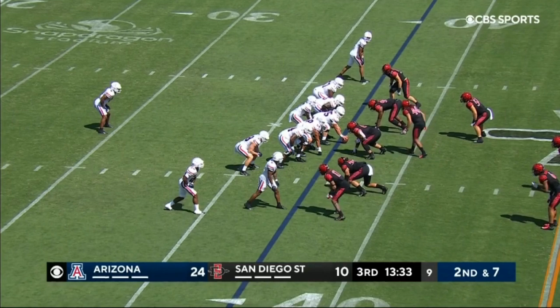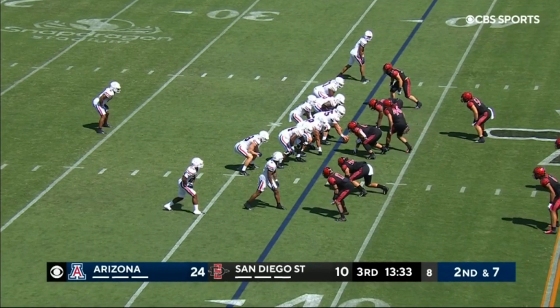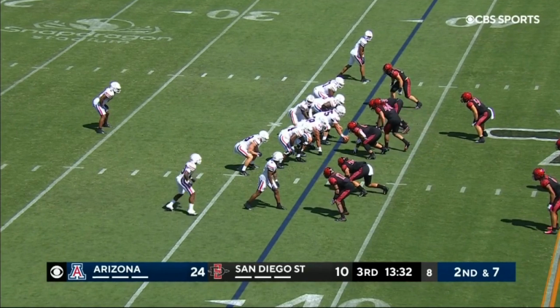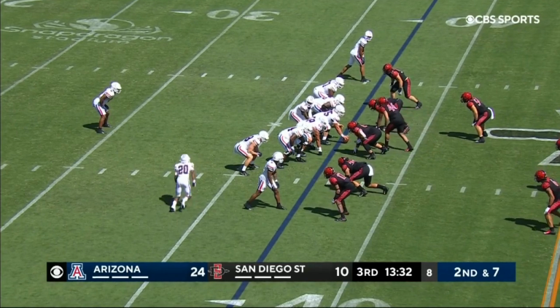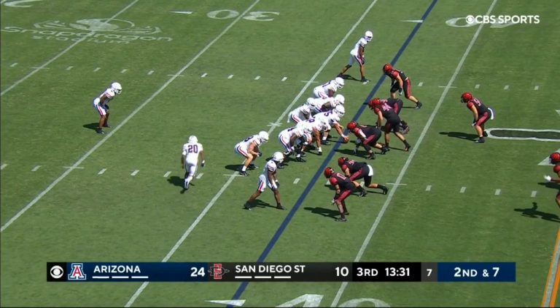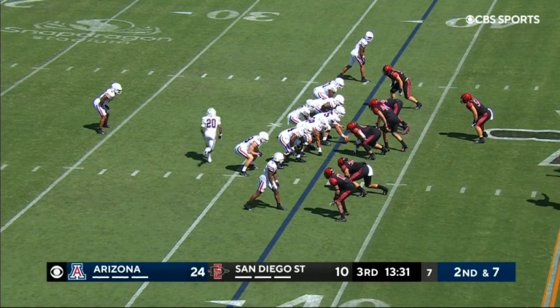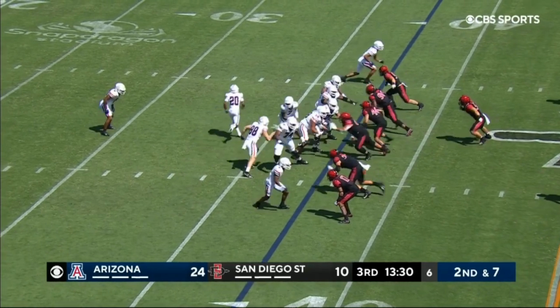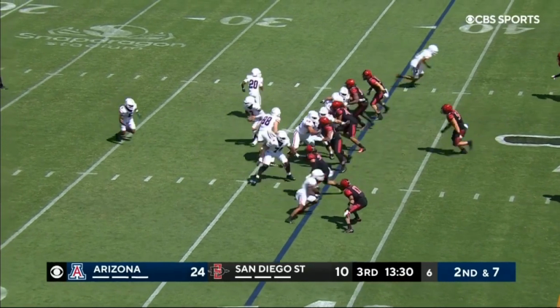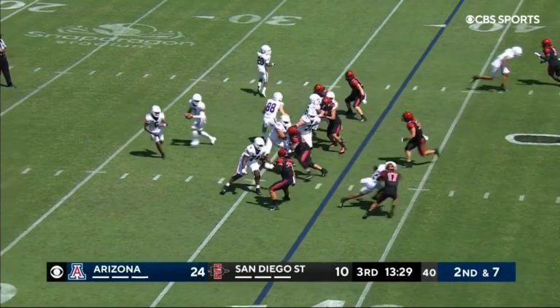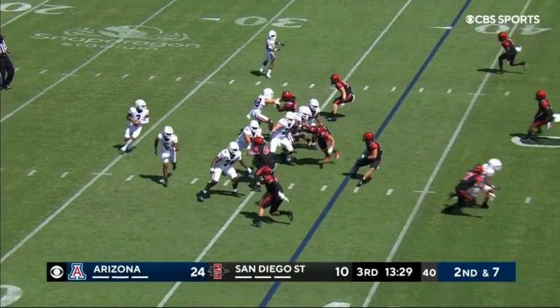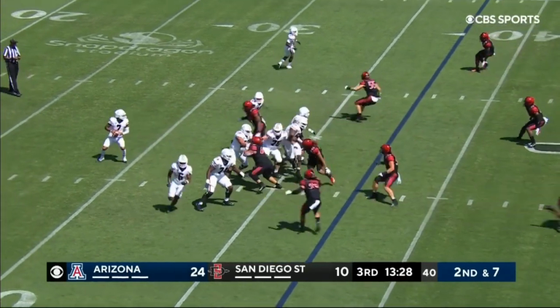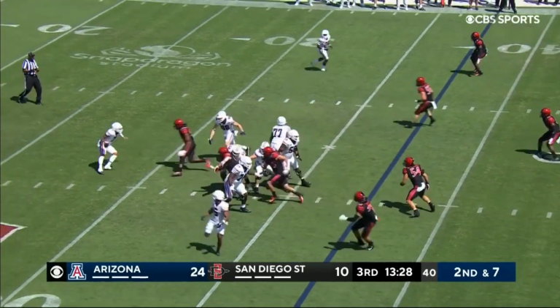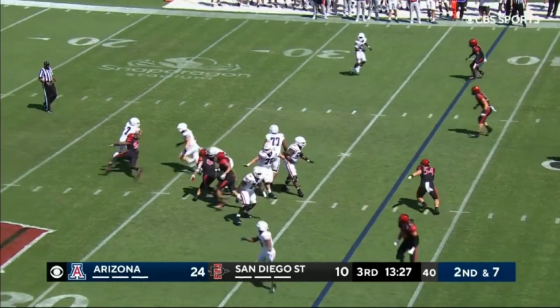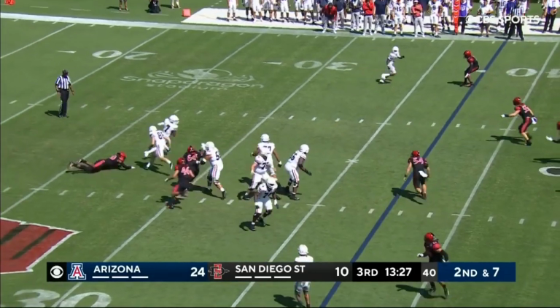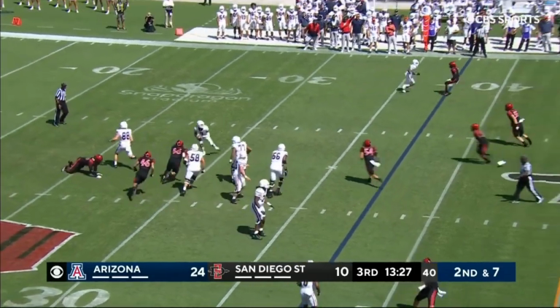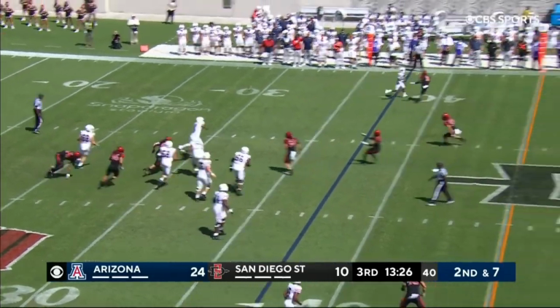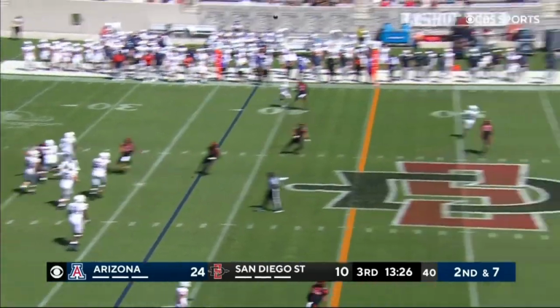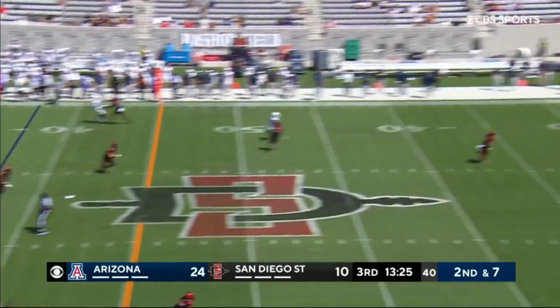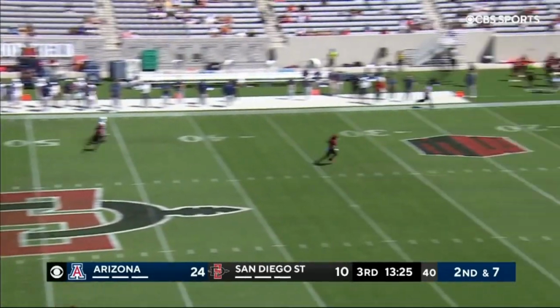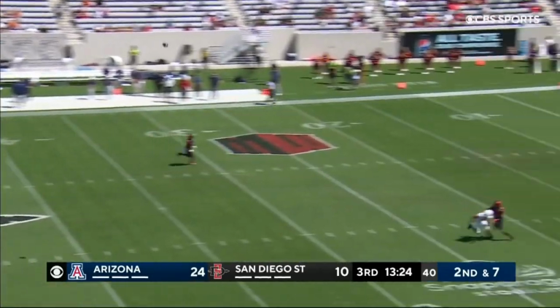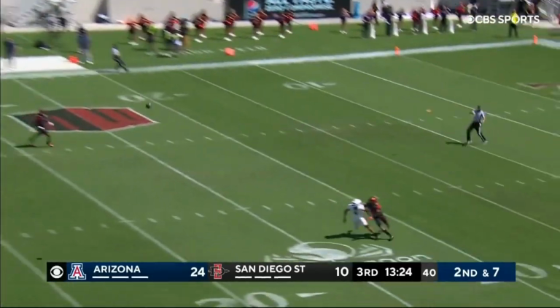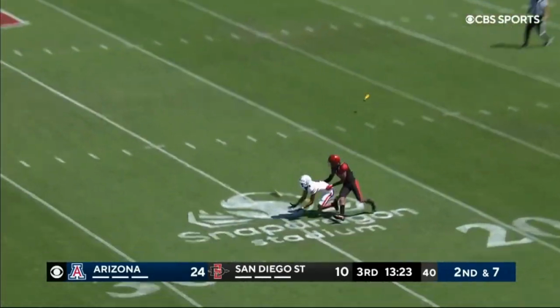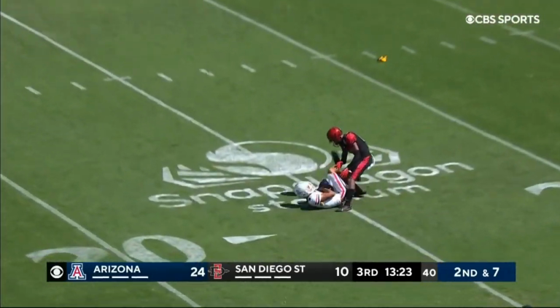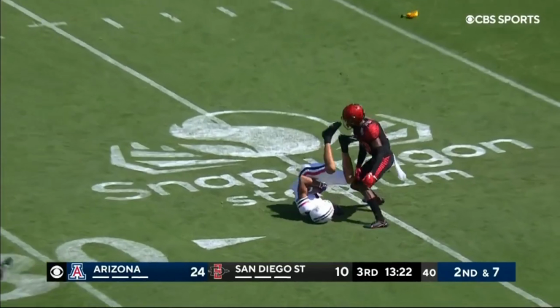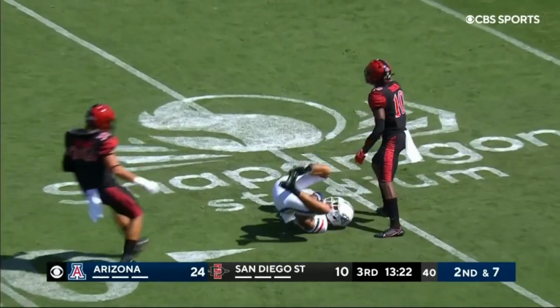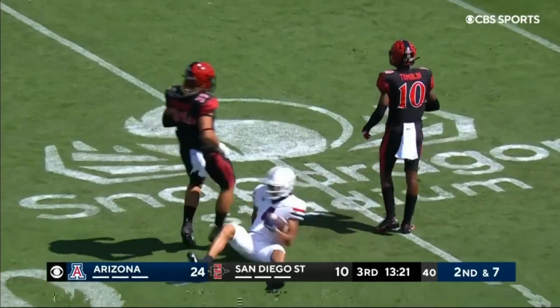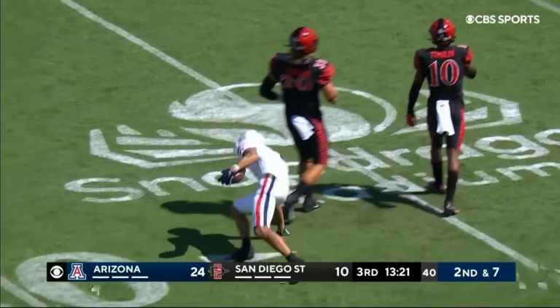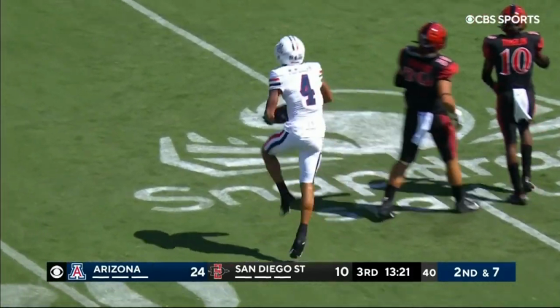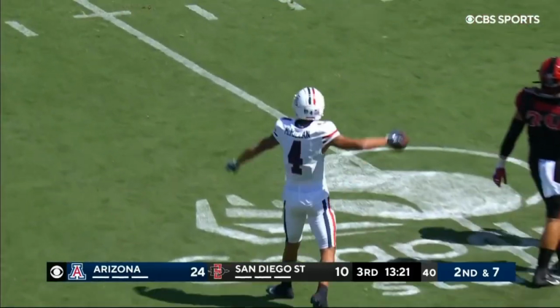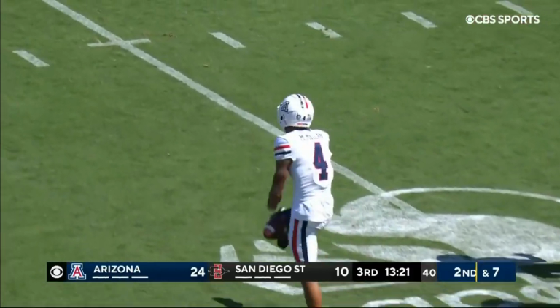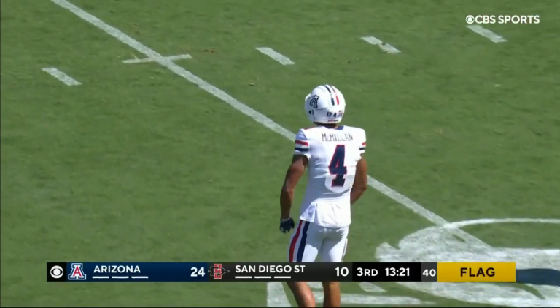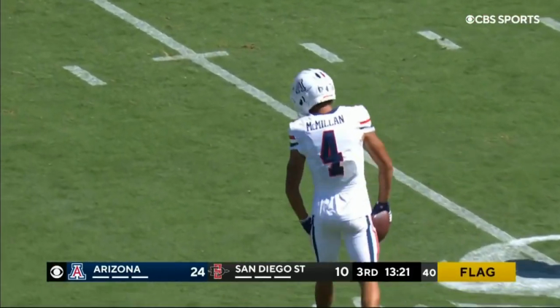Second down and seven. And that is Luke in motion. Delora, flushed, lines up, lets it fly deep — and flags are down, and the ball is caught at the 25 by McMillan.